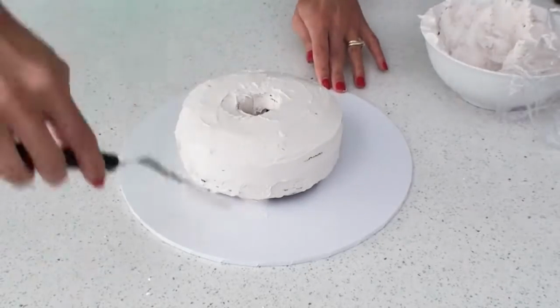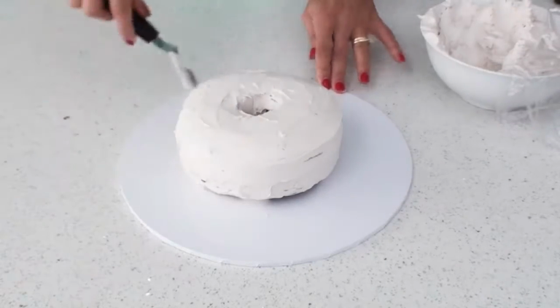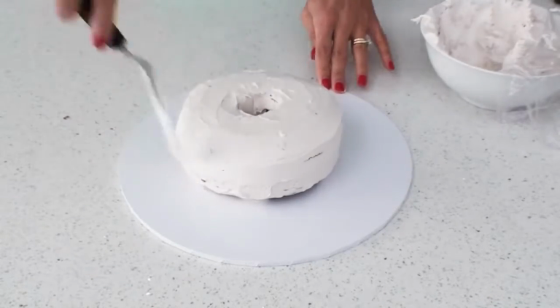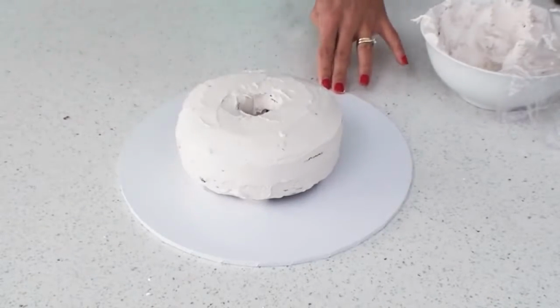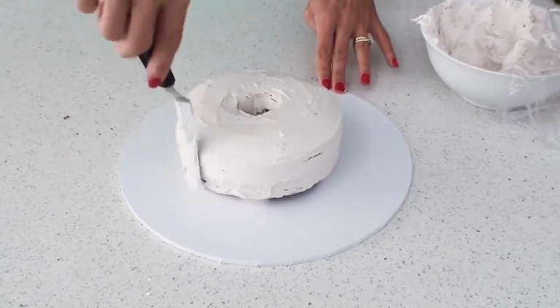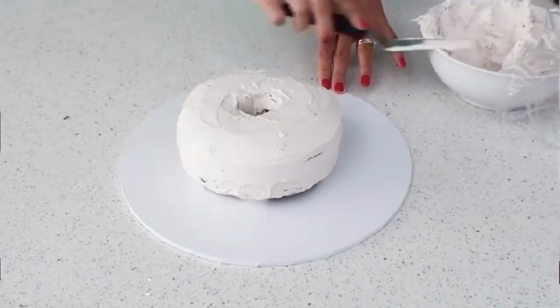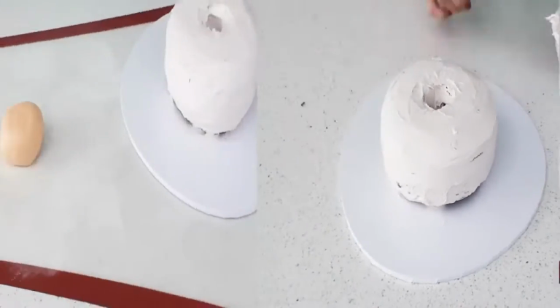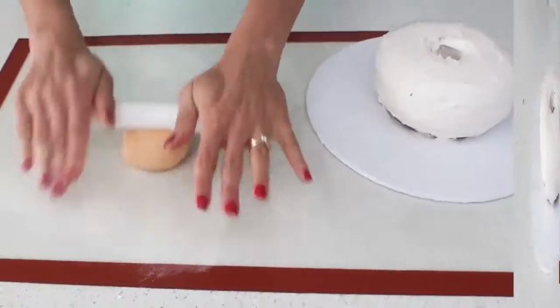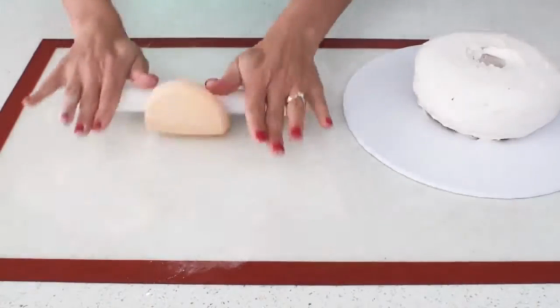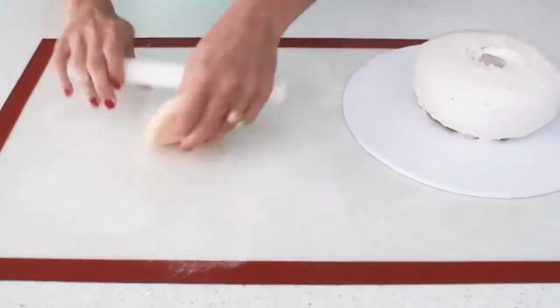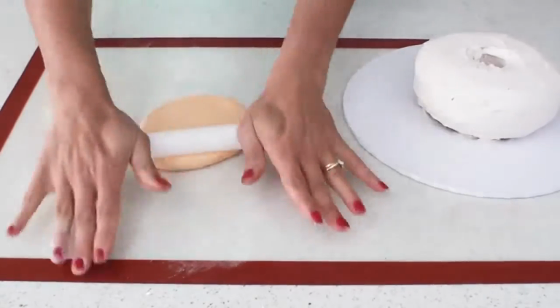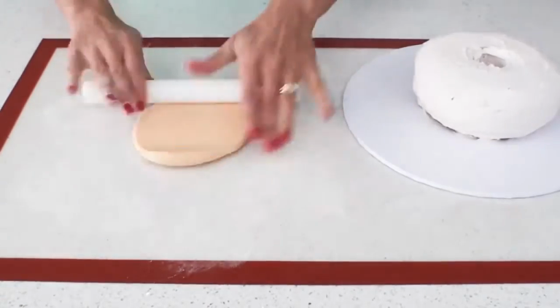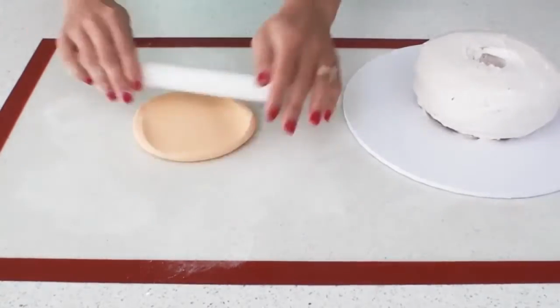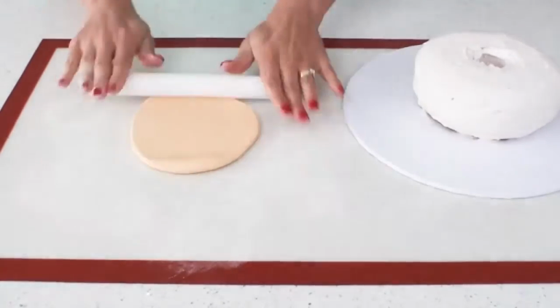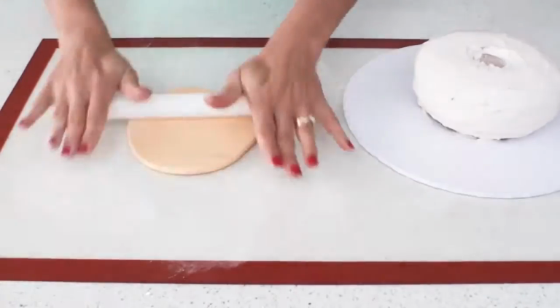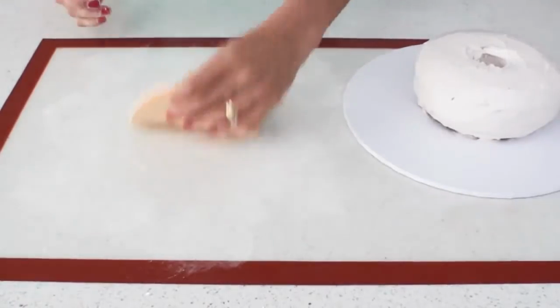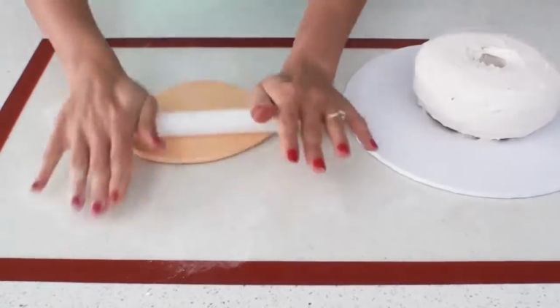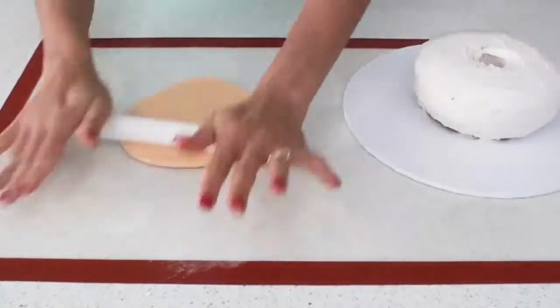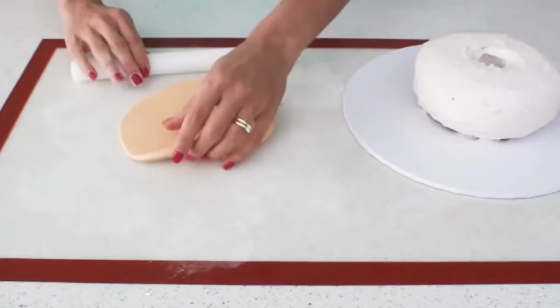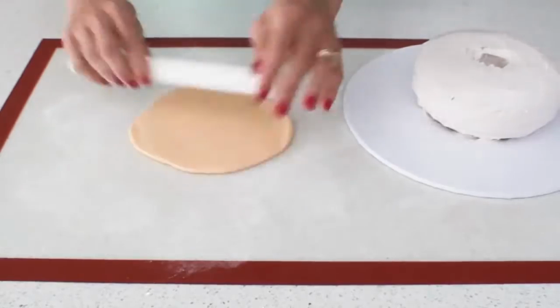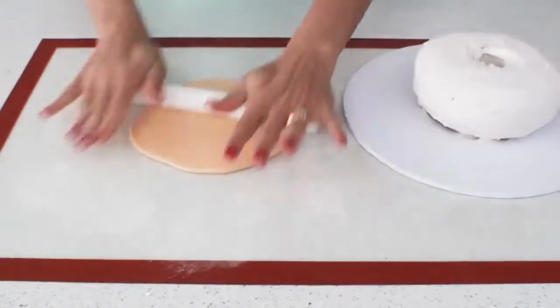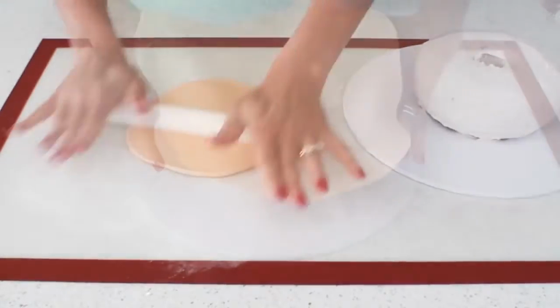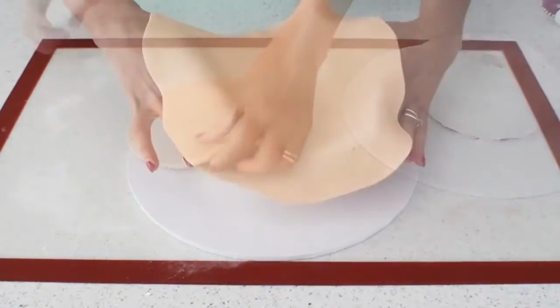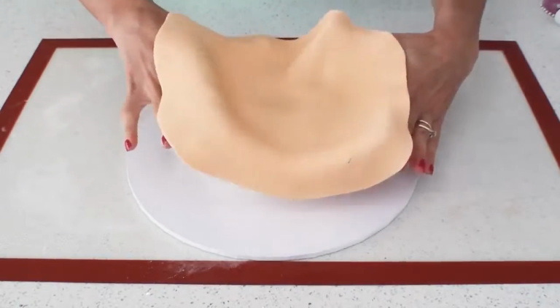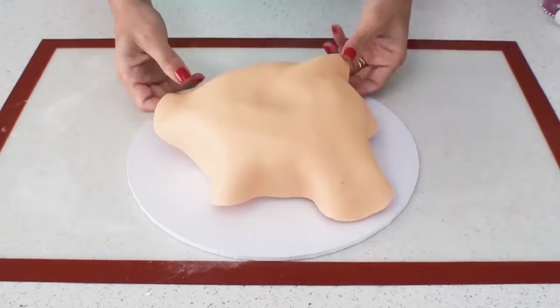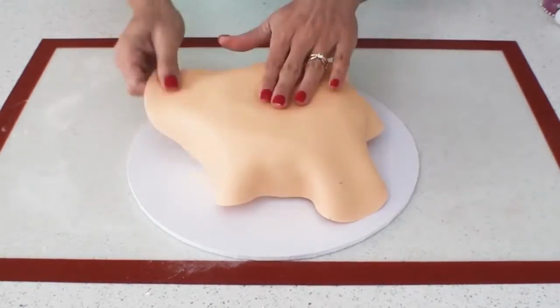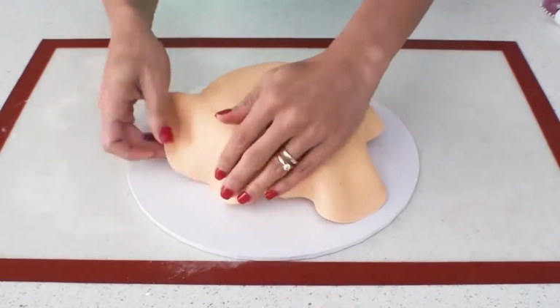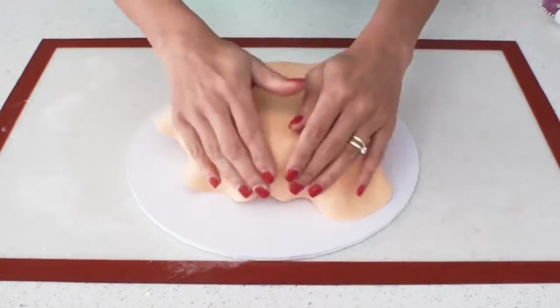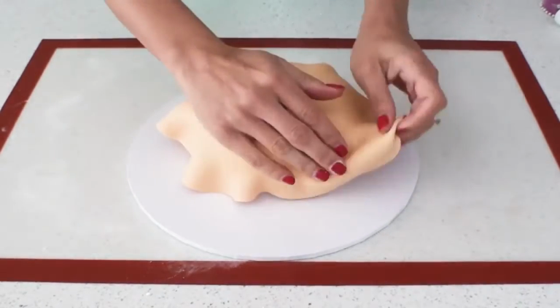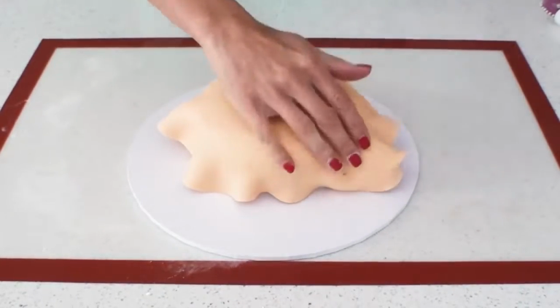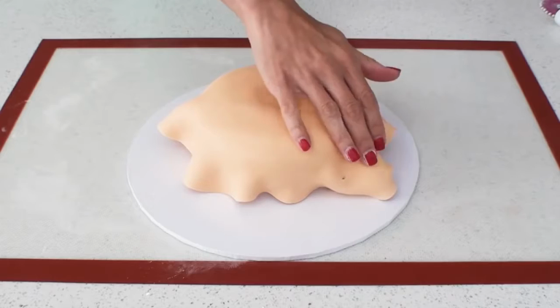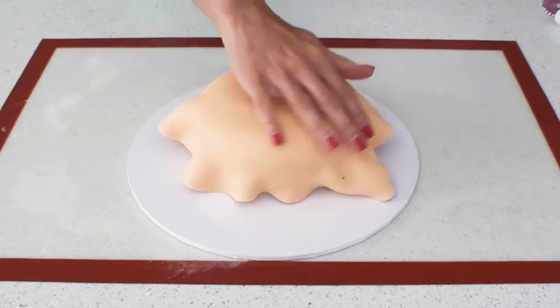So once it's nice and smooth I'll pop it to the side and start to roll out some yellowy orange colored fondant. Since the frosting hasn't actually started to crust I can simply put my fondant straight over the cake without needing to add any water.